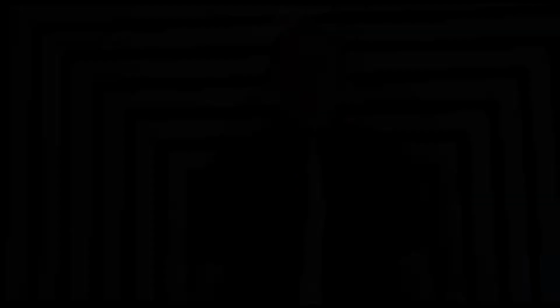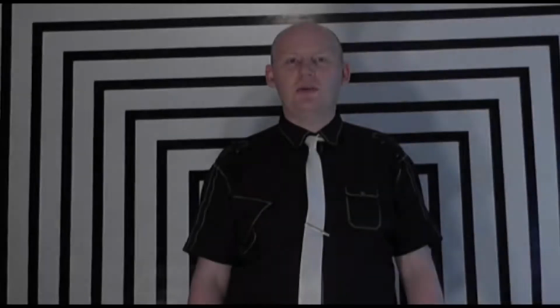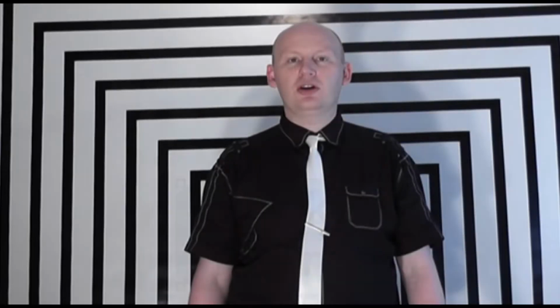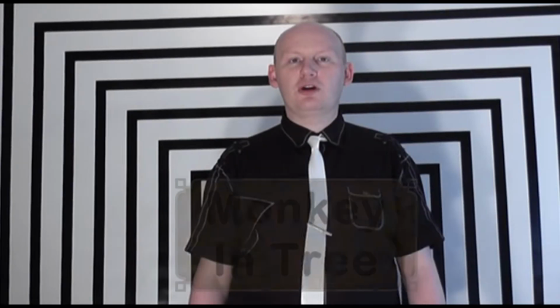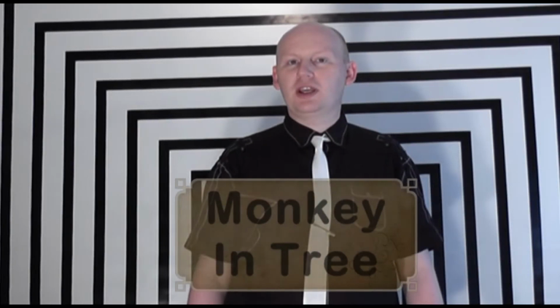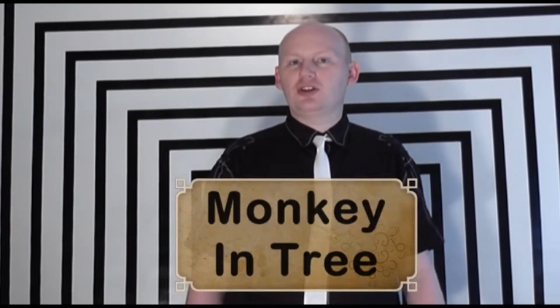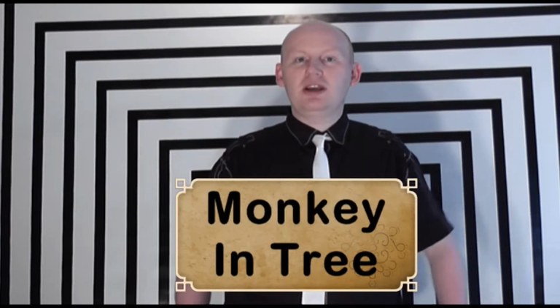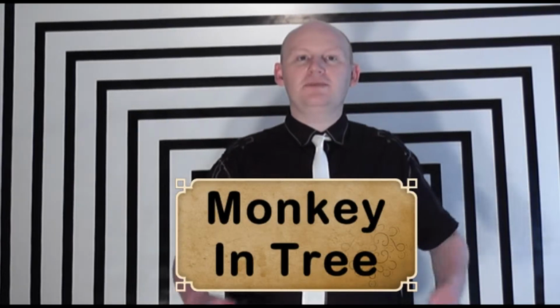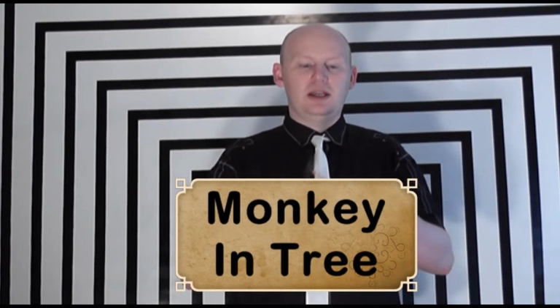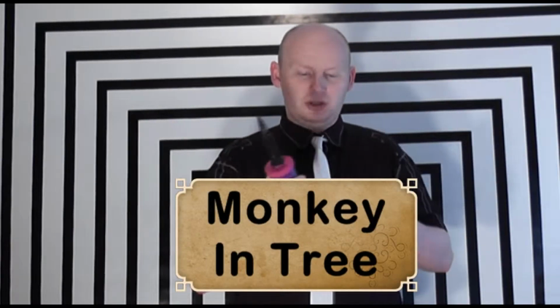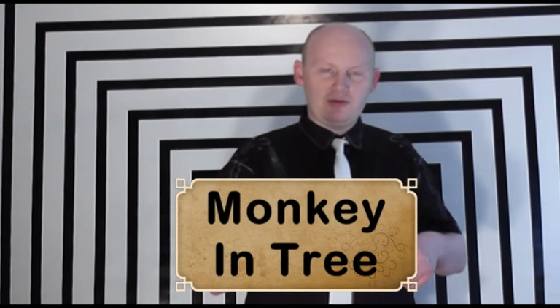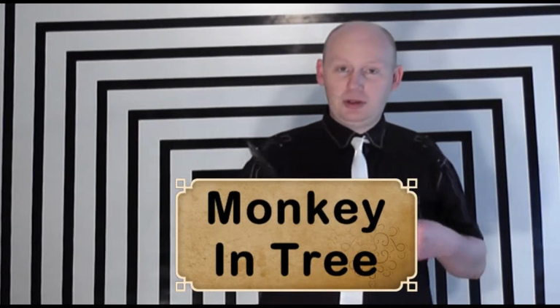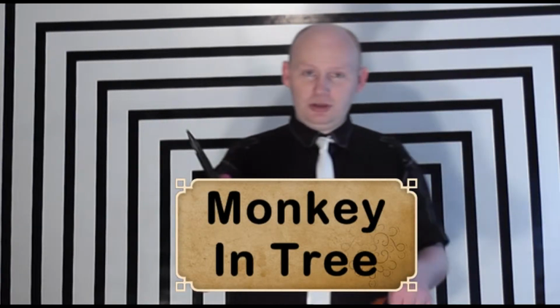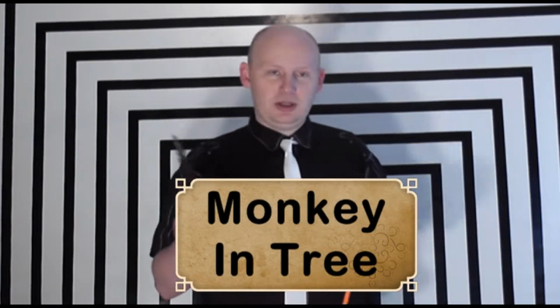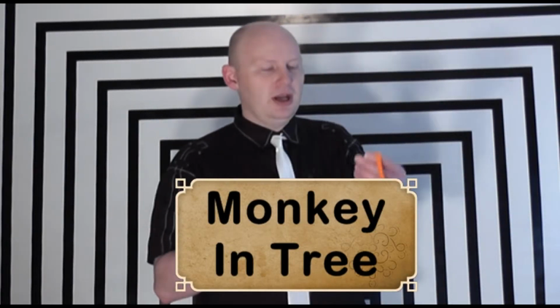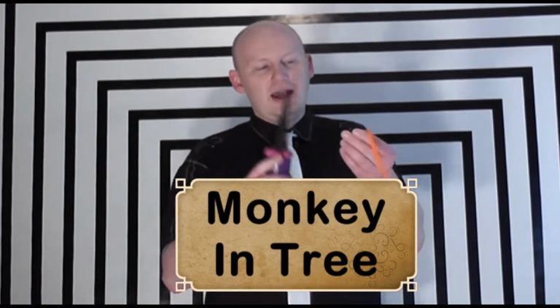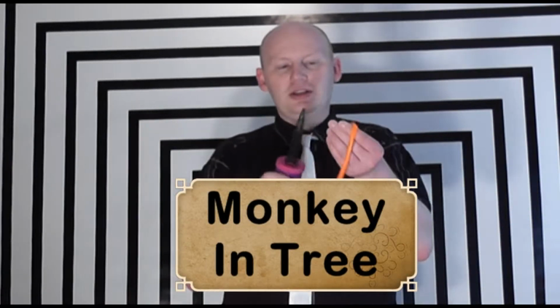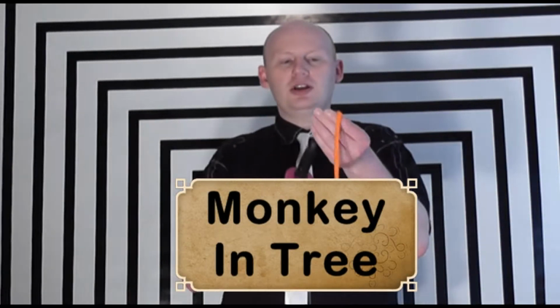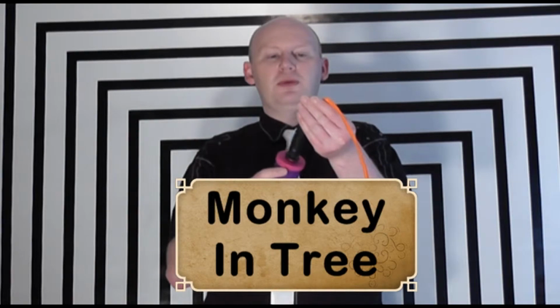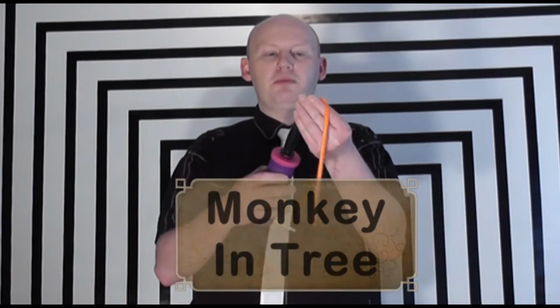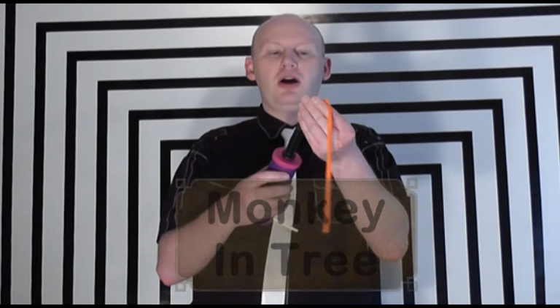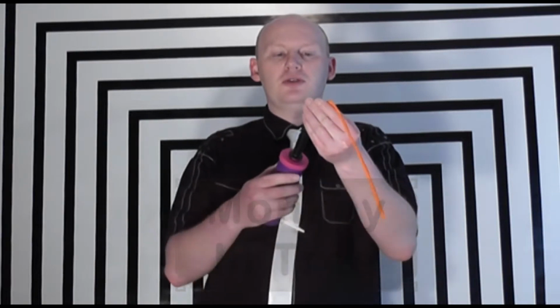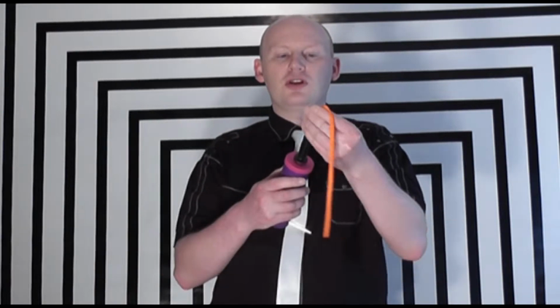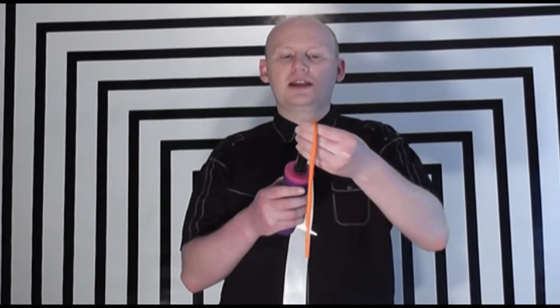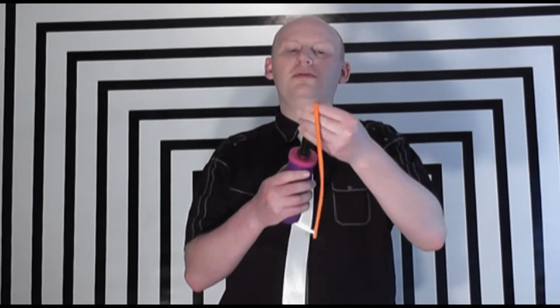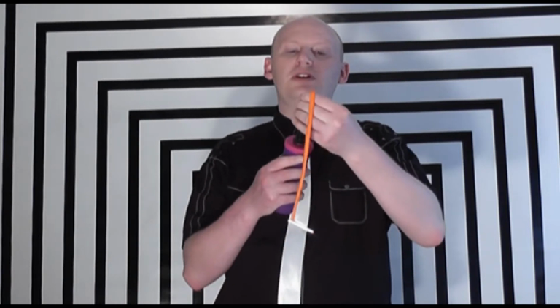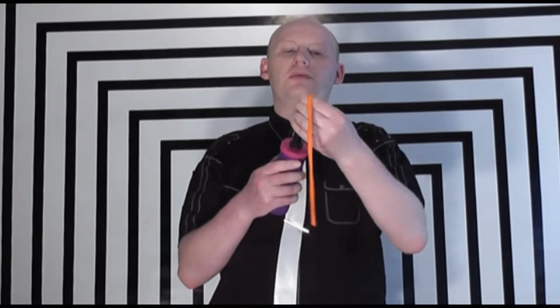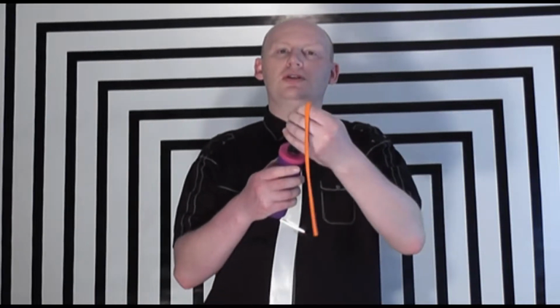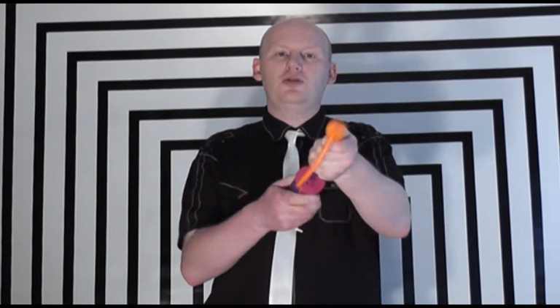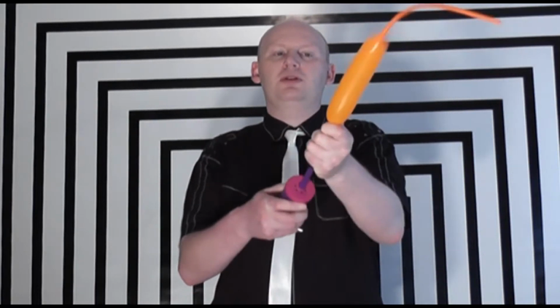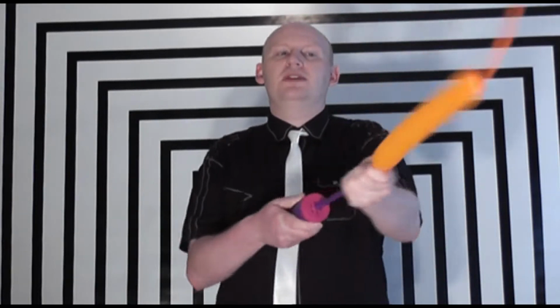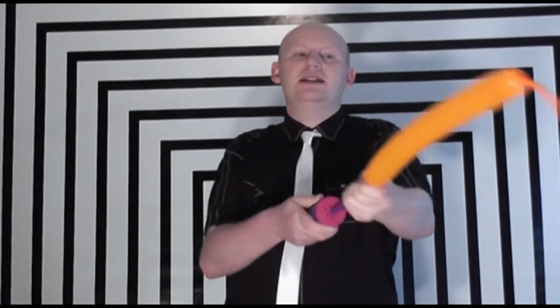Now we're going to look at my monkey in the tree. It uses three balloons. It starts off with the bark of the tree itself, so I'm going to use an orange balloon for that.